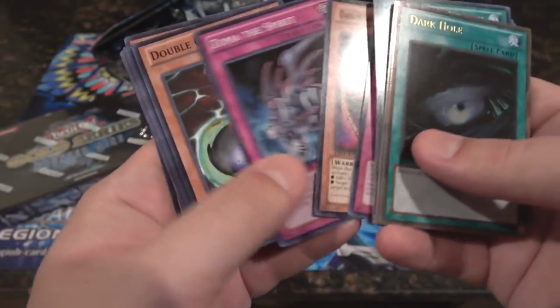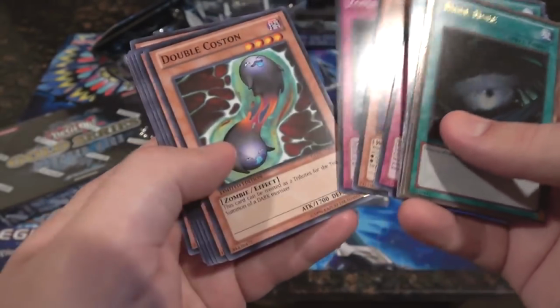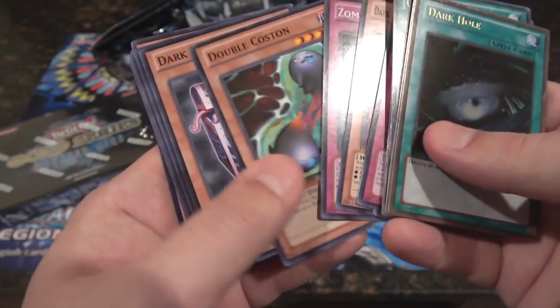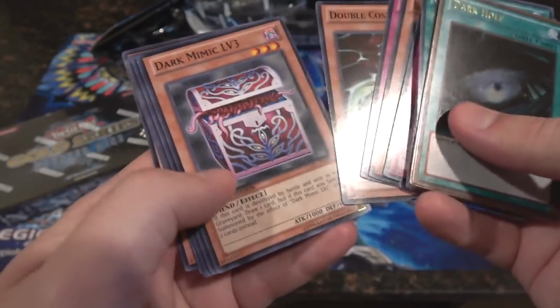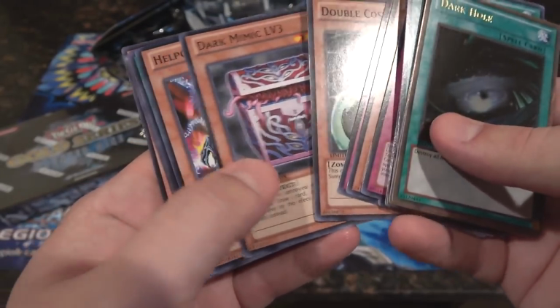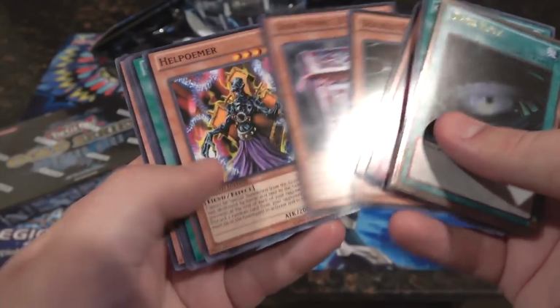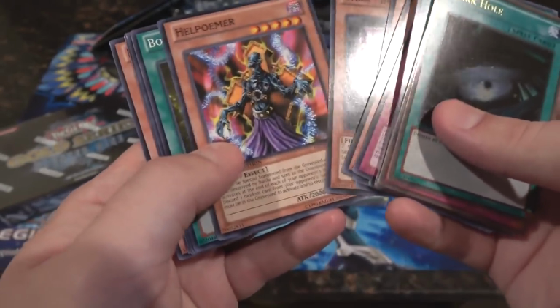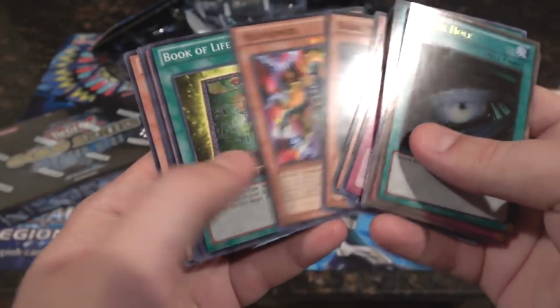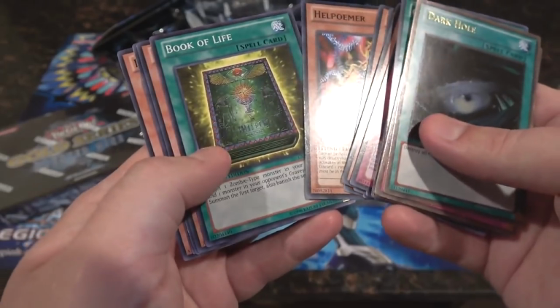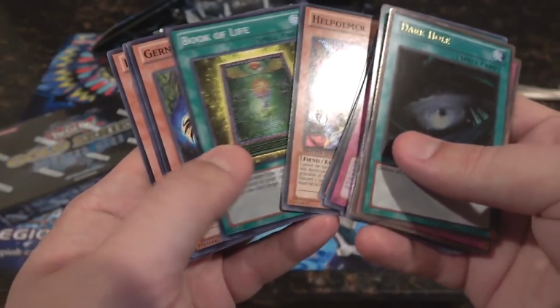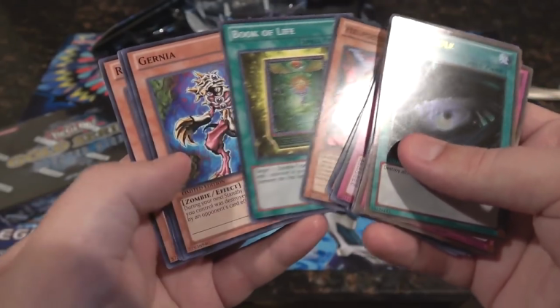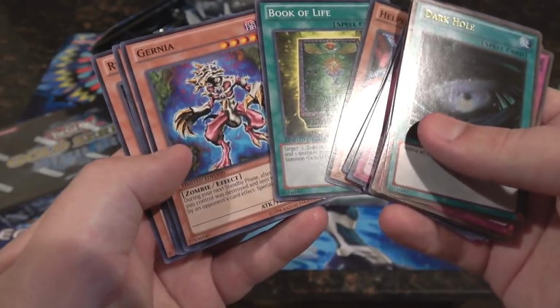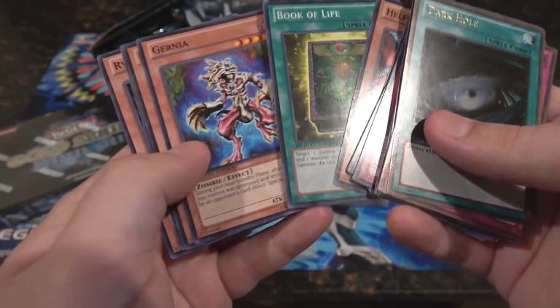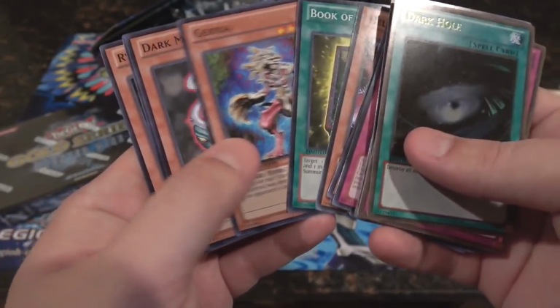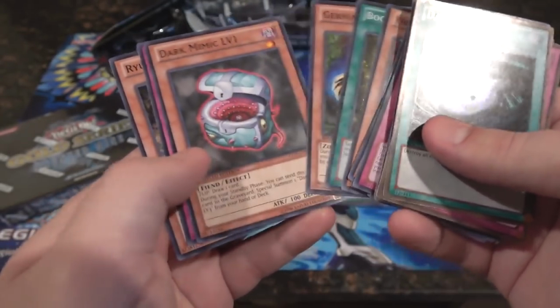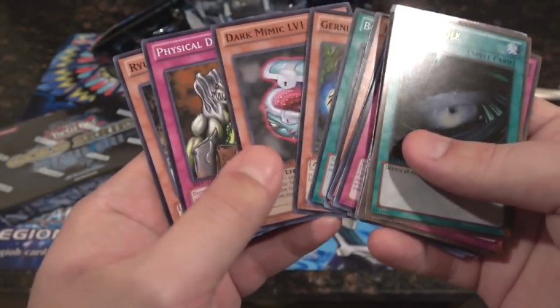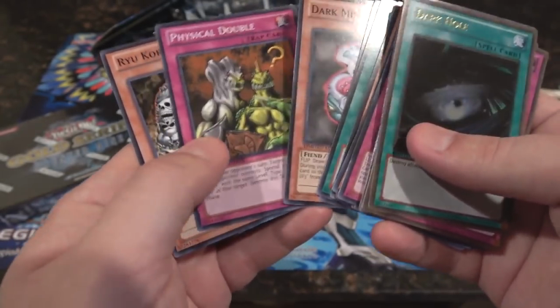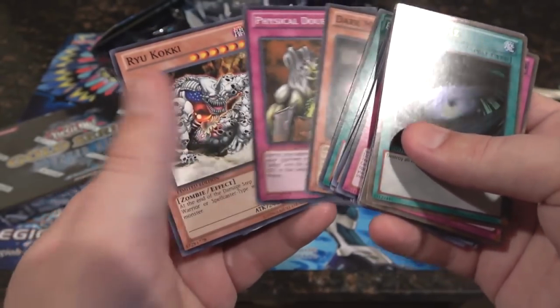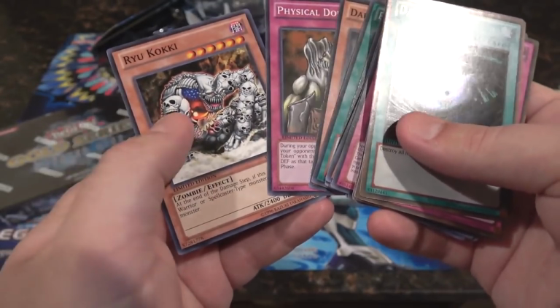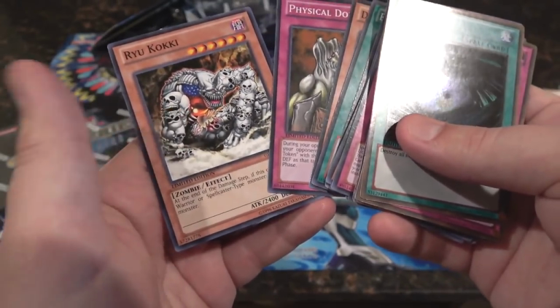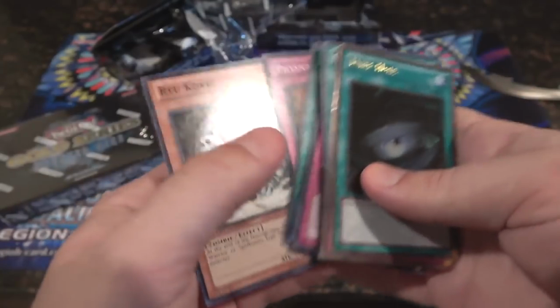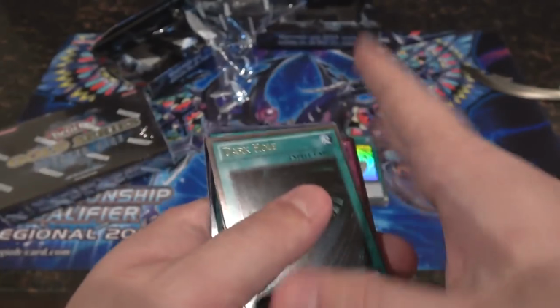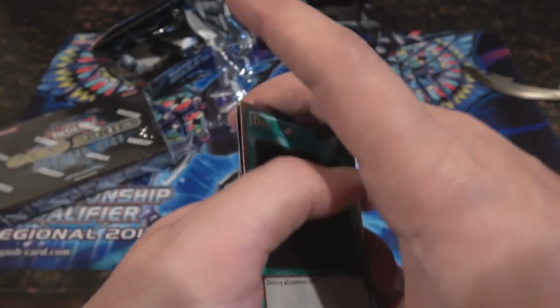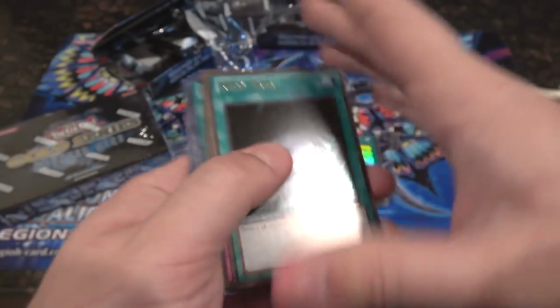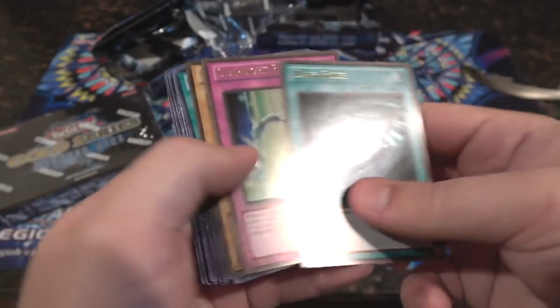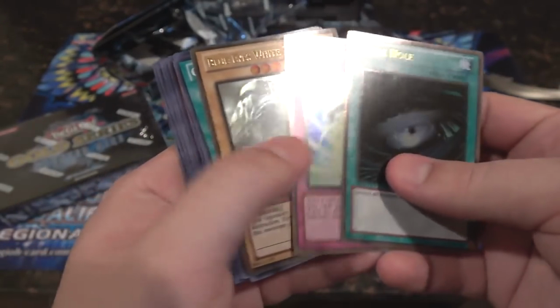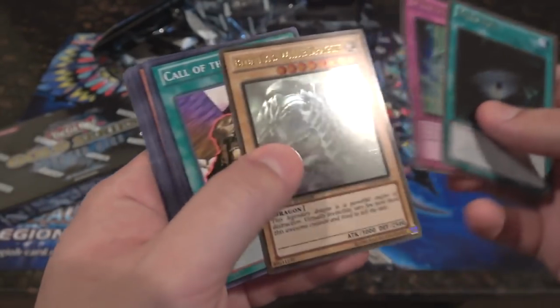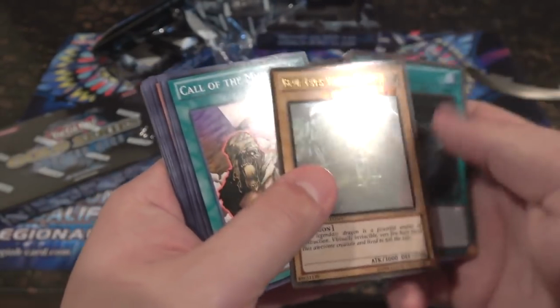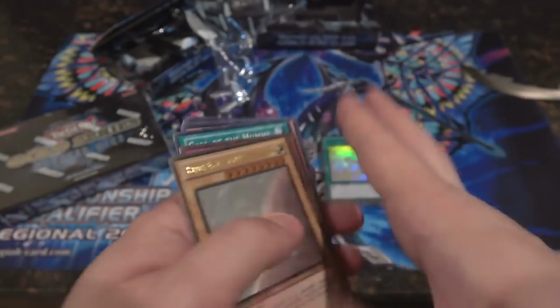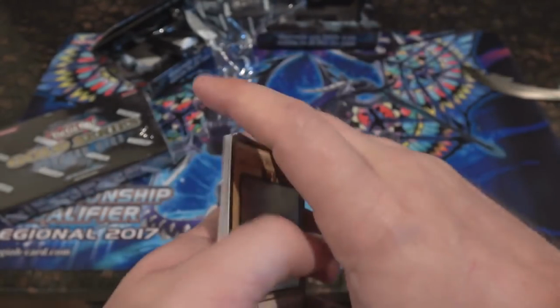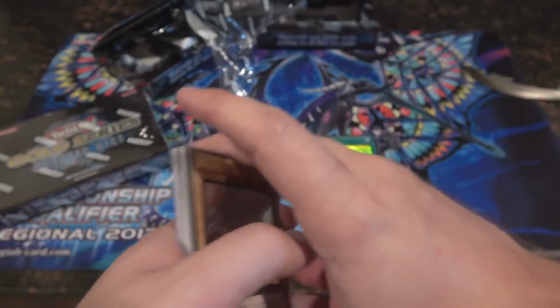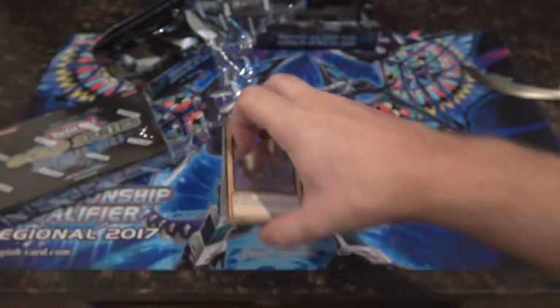We also have Starlight Road and Dark Hole — not bad, that's pretty good. Yeah, I got Blue-Eyes so I'm happy. That pretty much pays for your mini box. I feel weird calling it a pack because it's technically a pack but it's really not either.